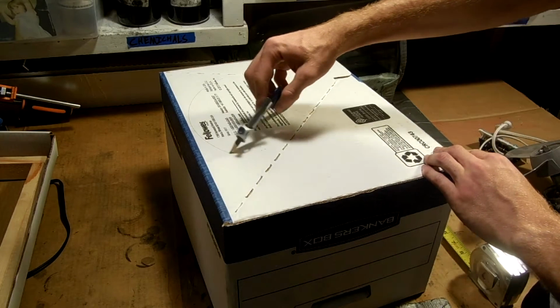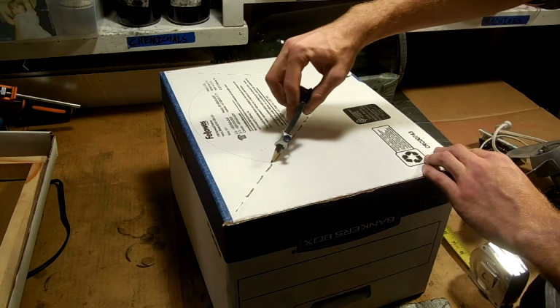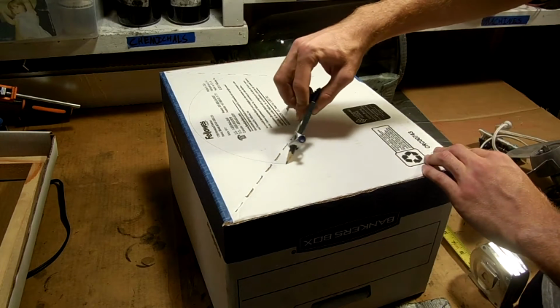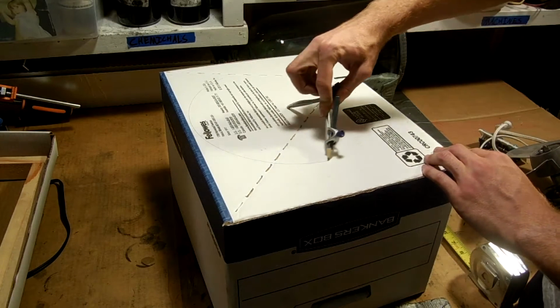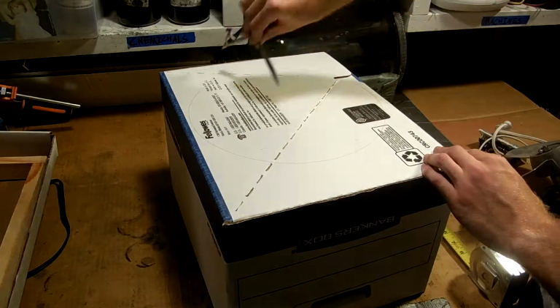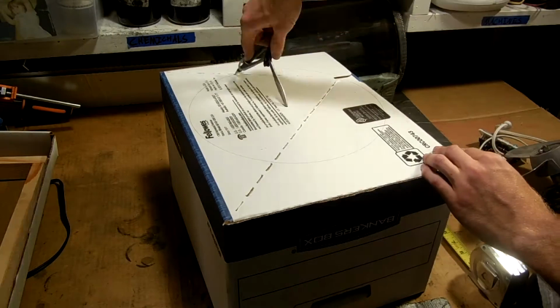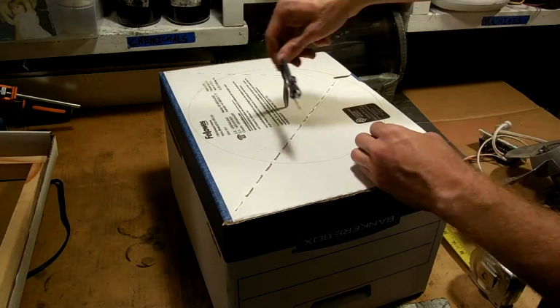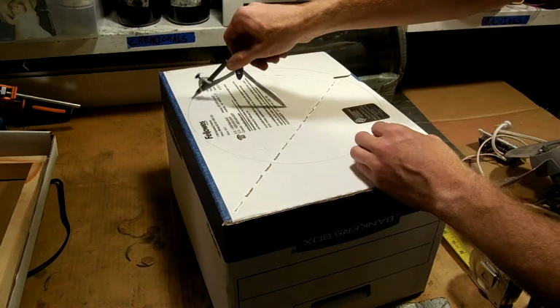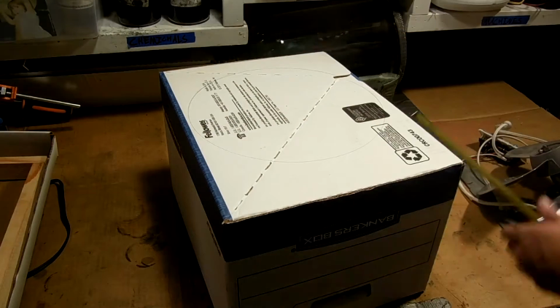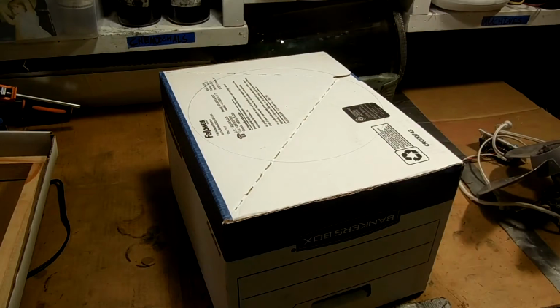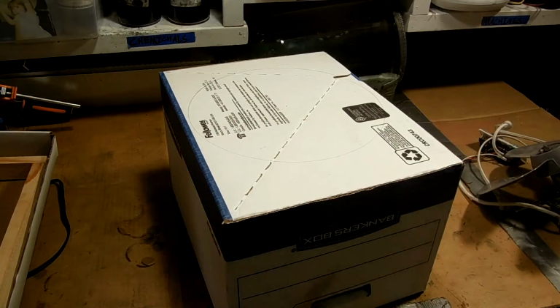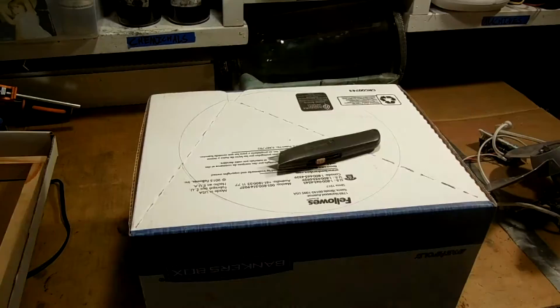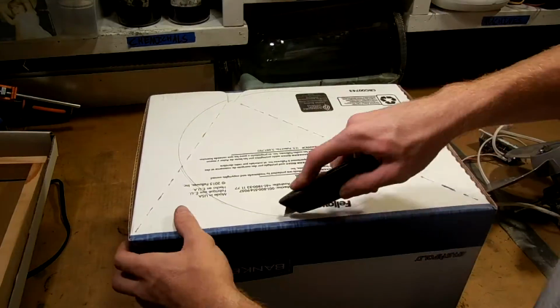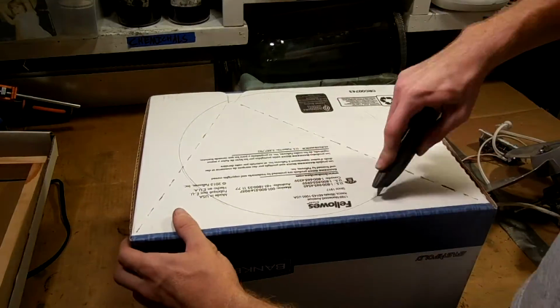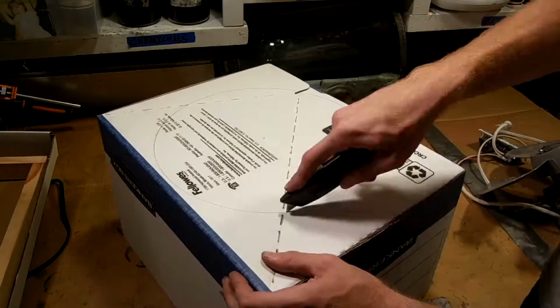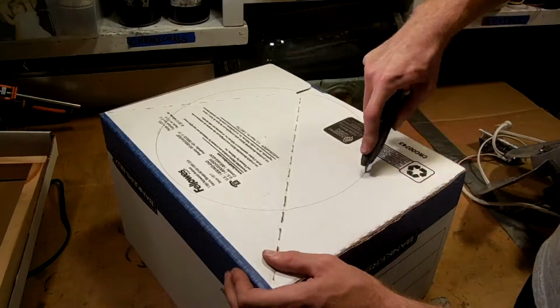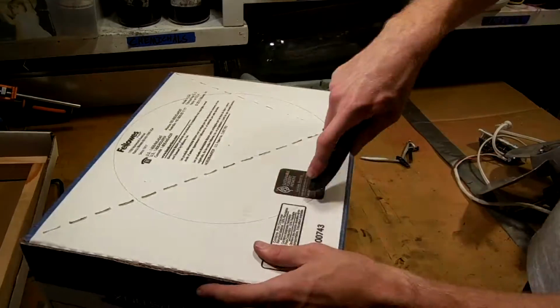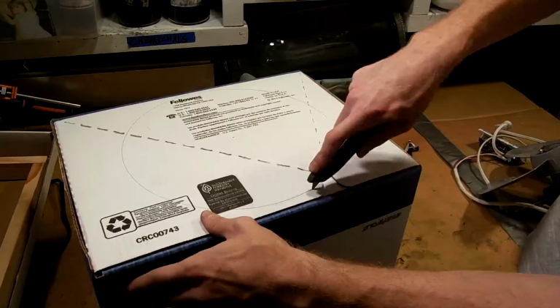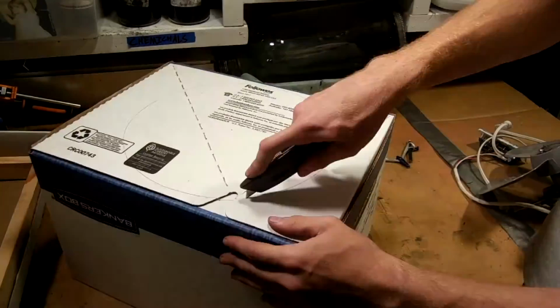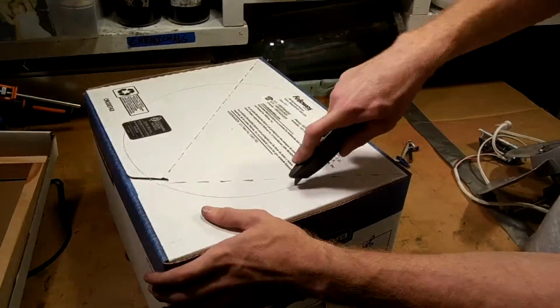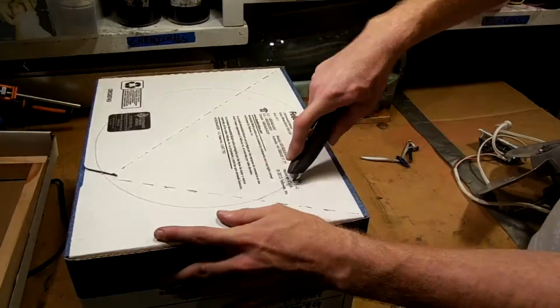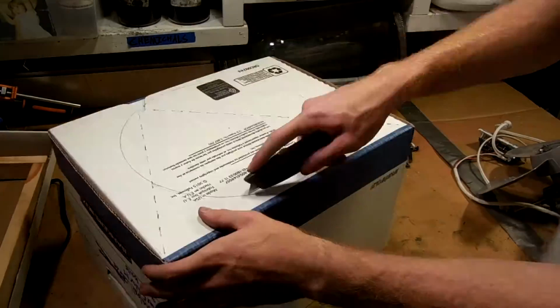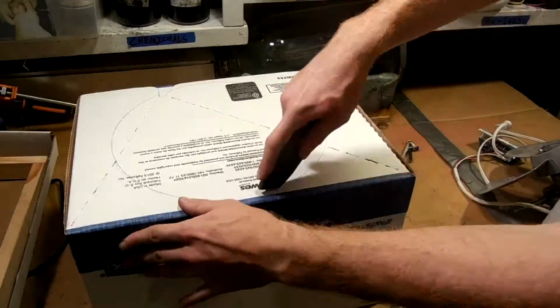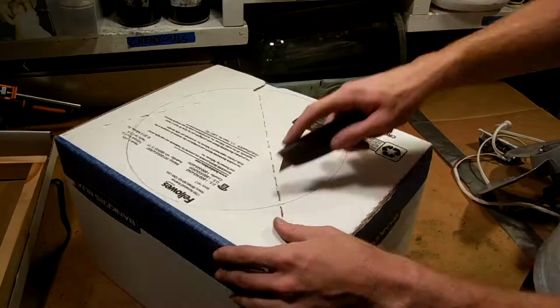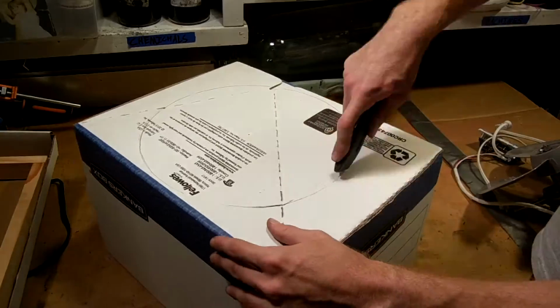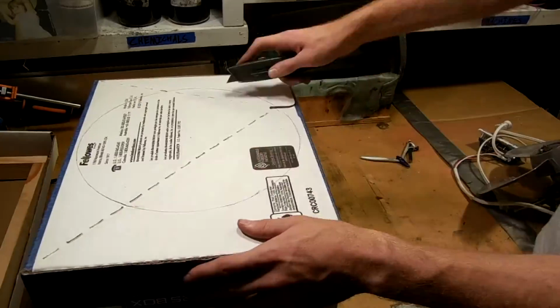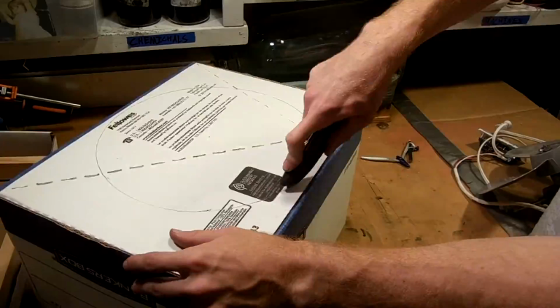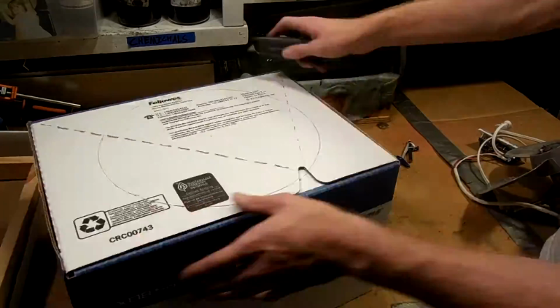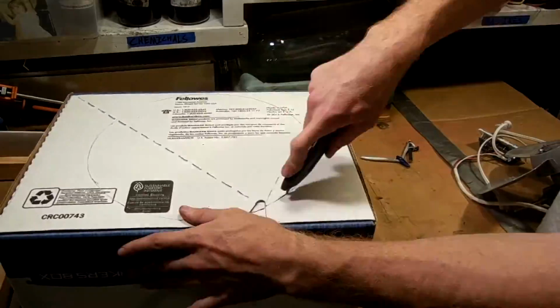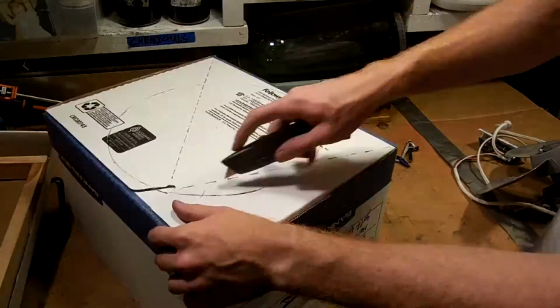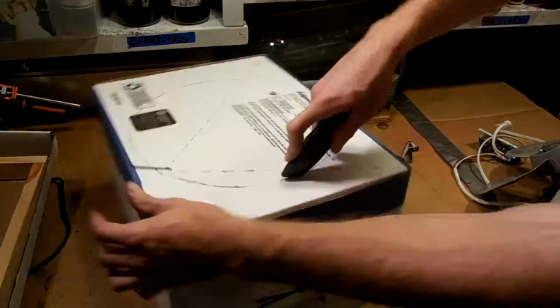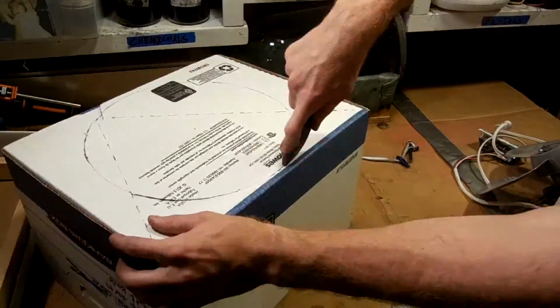Next I went to the box and I used a compass to draw the circle that I'll cut out for the fan blade. And then I cut that out using an X-Acto knife and also some shears to trim the hole to fit it perfectly.